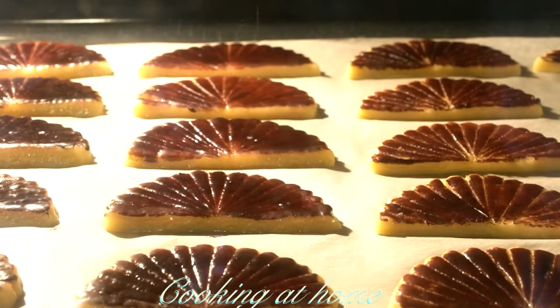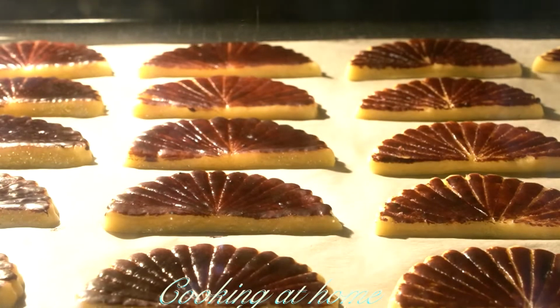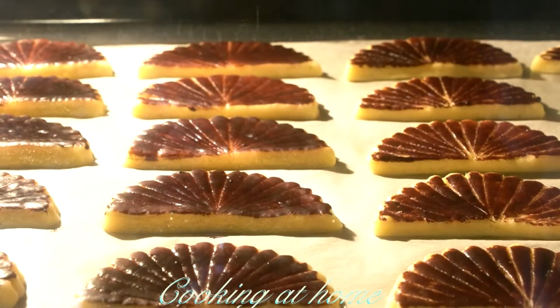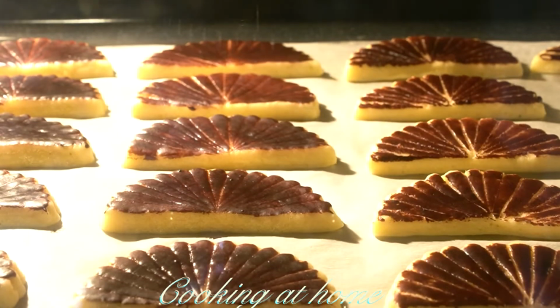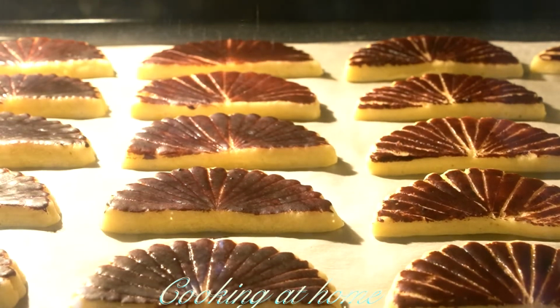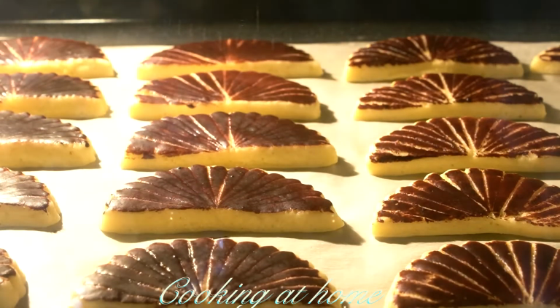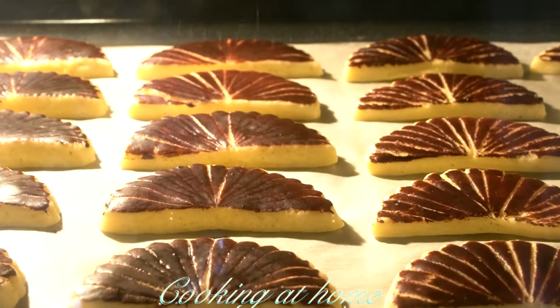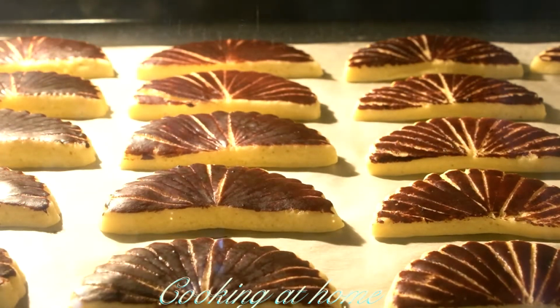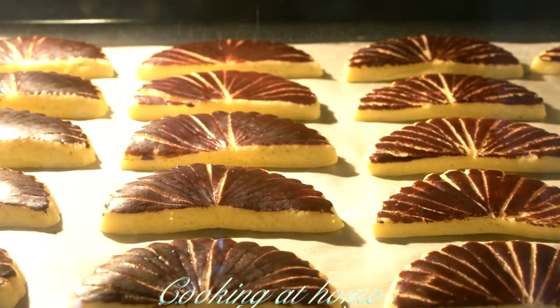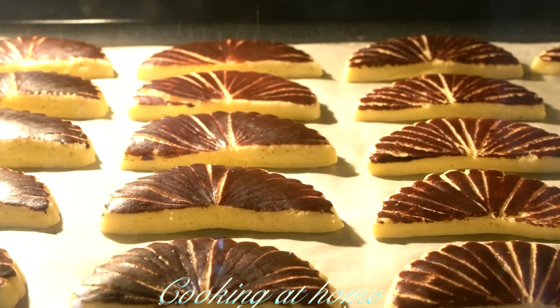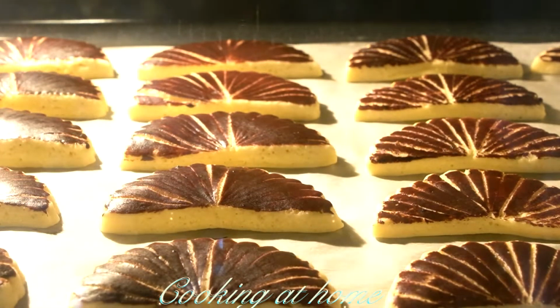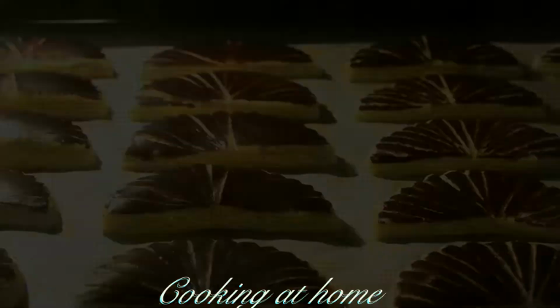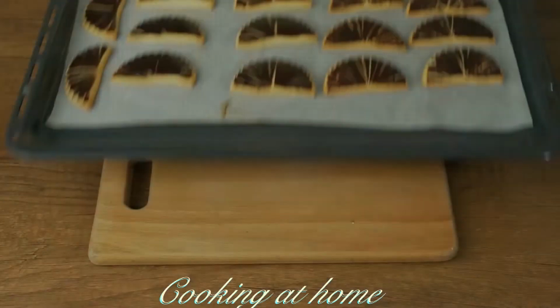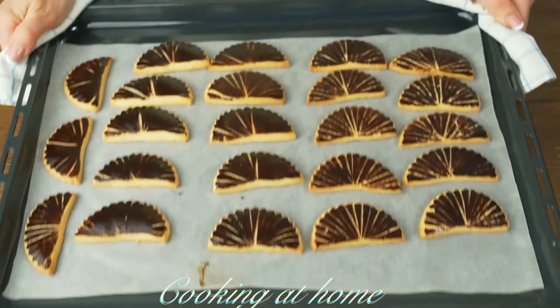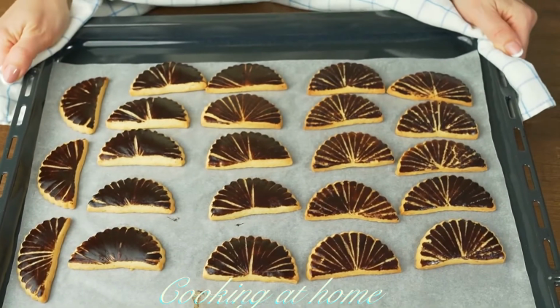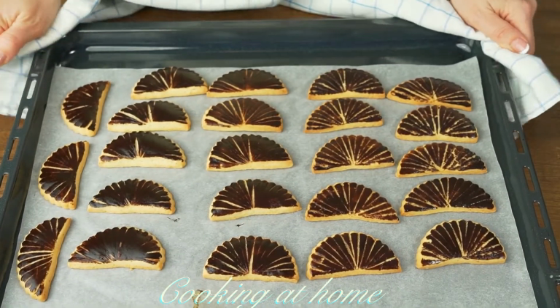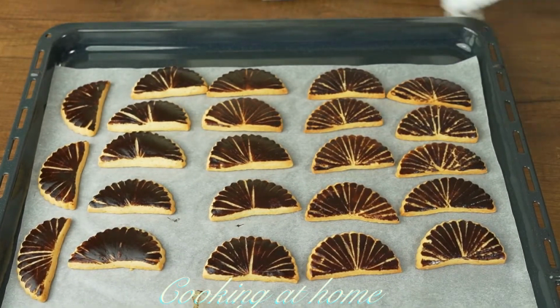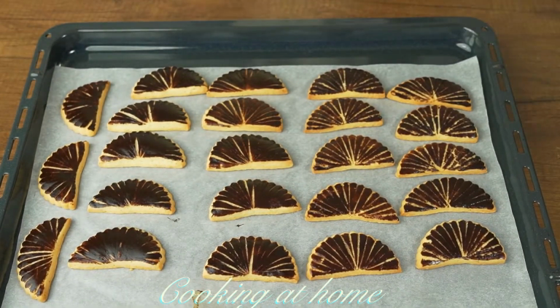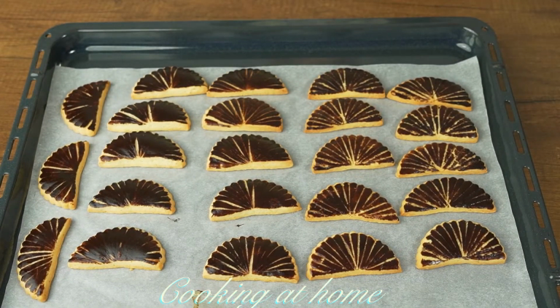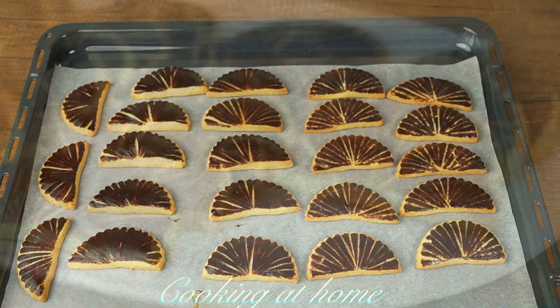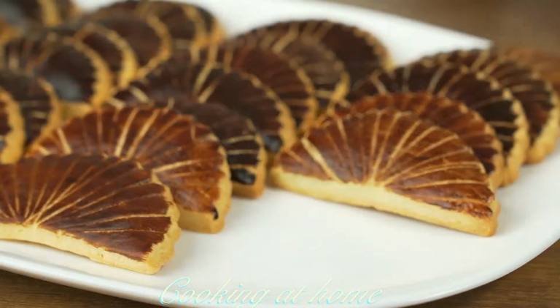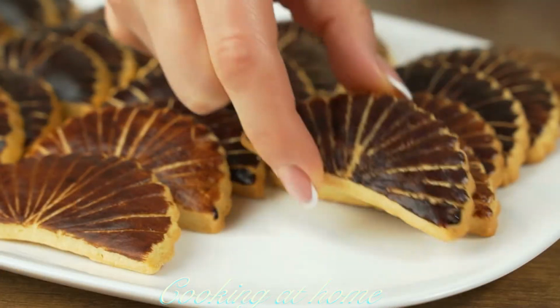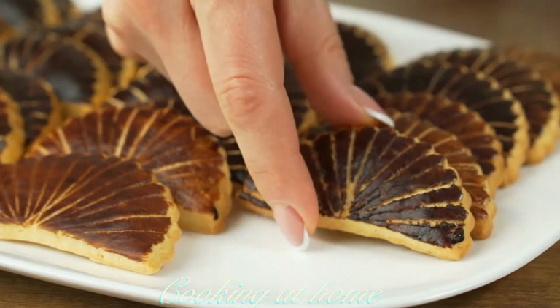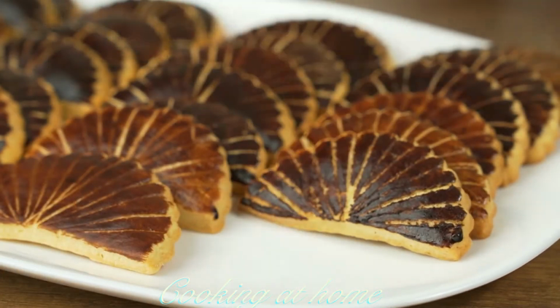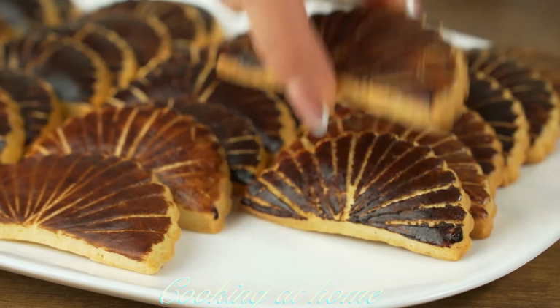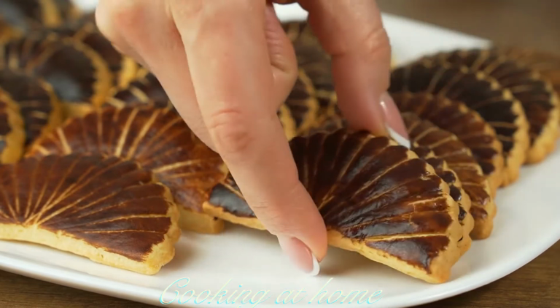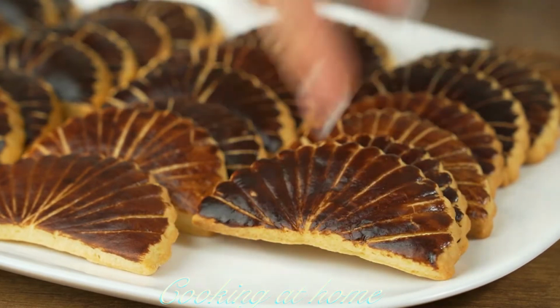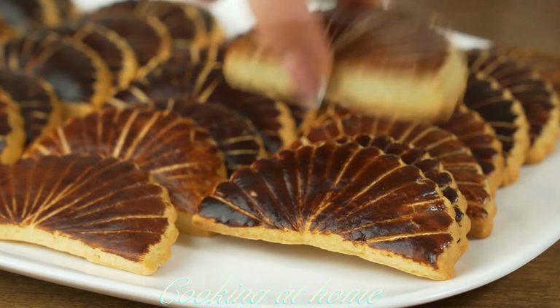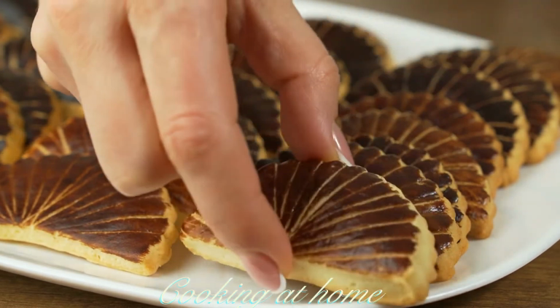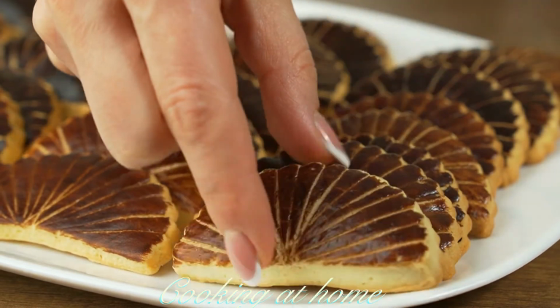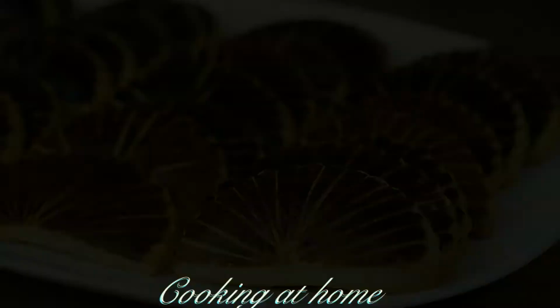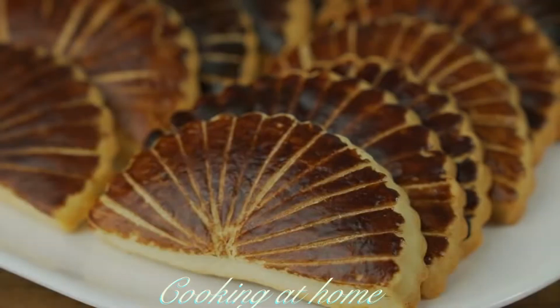Now let's put them in the oven at 180 degrees Celsius for about 15 minutes. When it's all done, let it sit until it's fairly warm and then let's plate it.